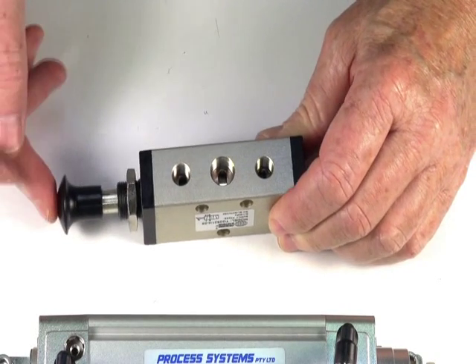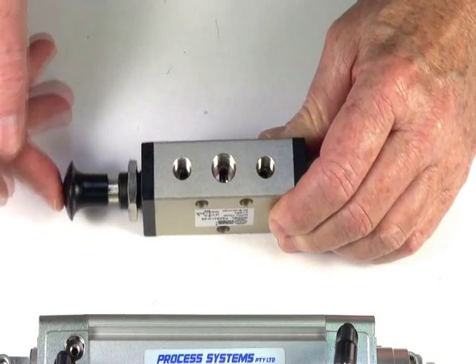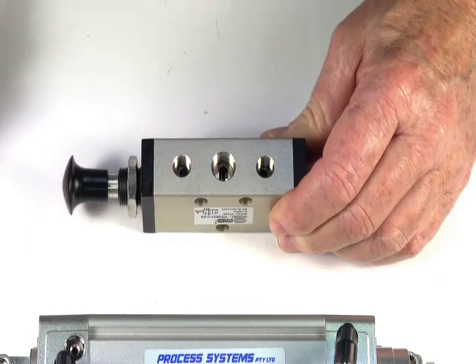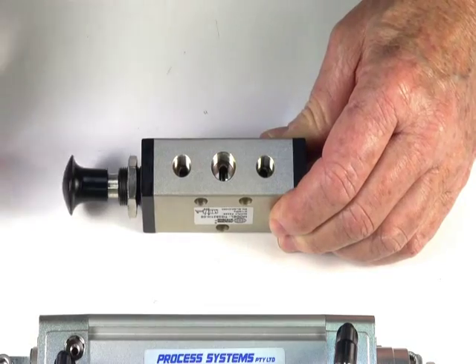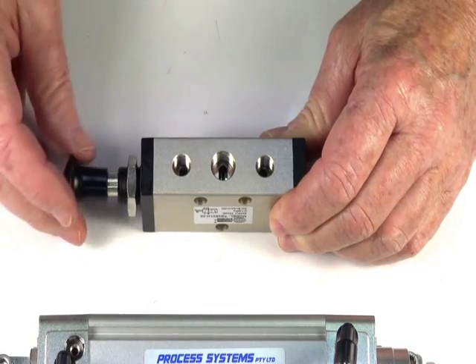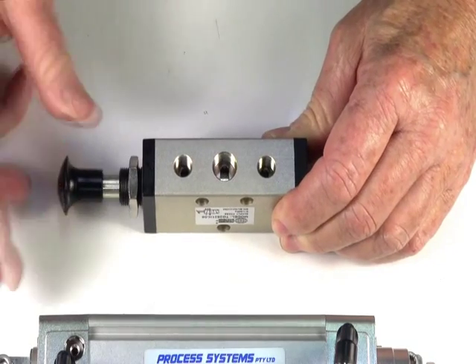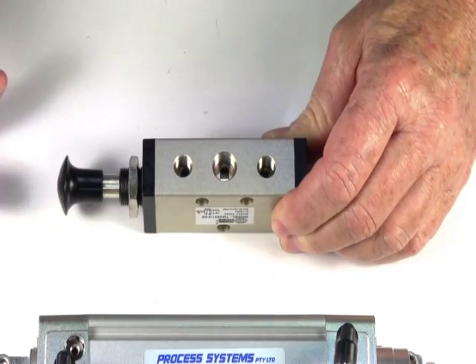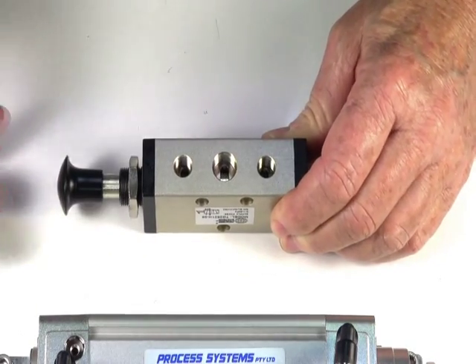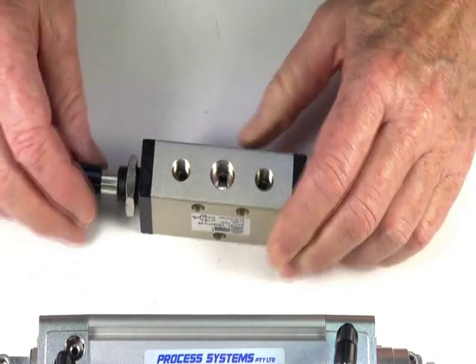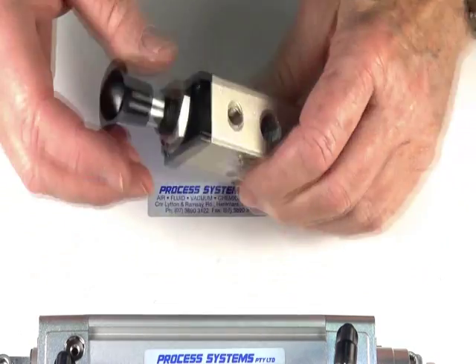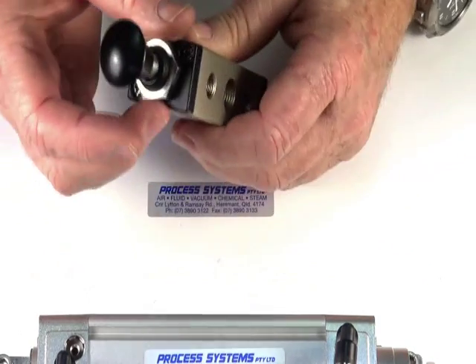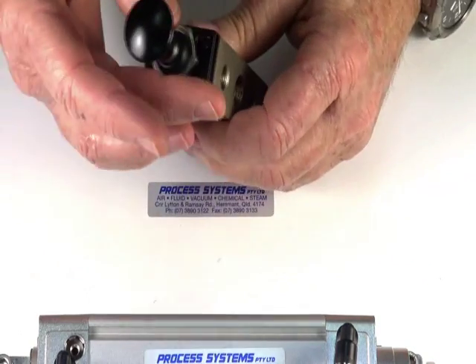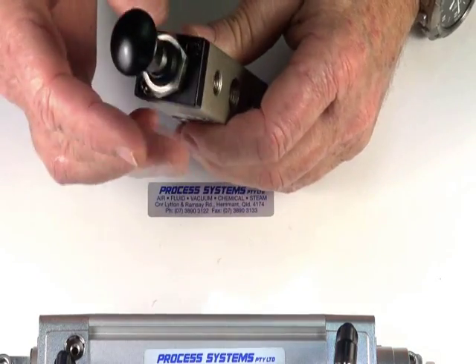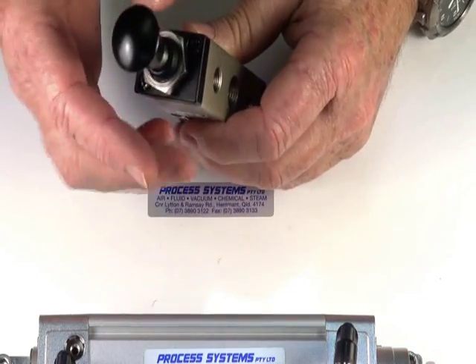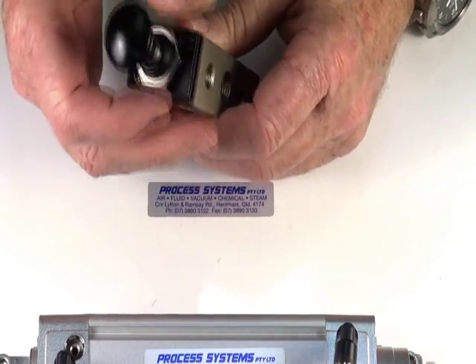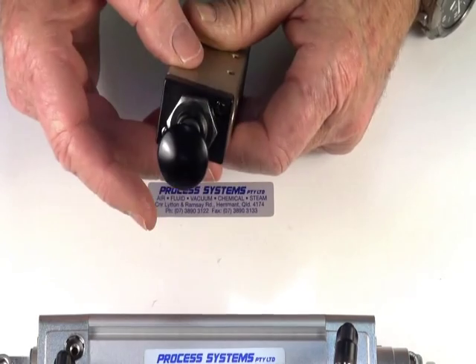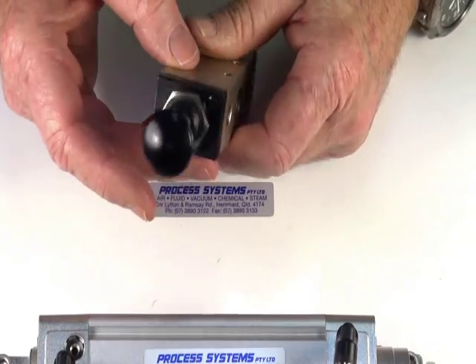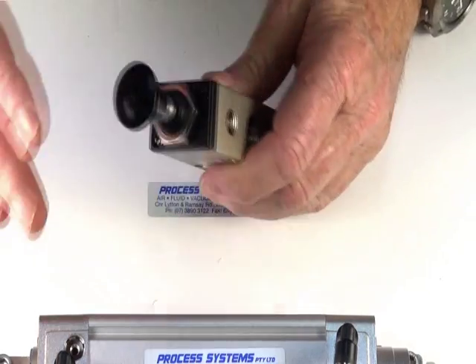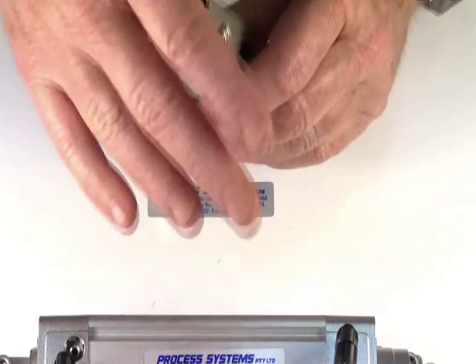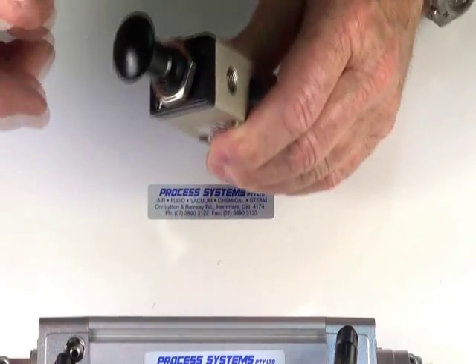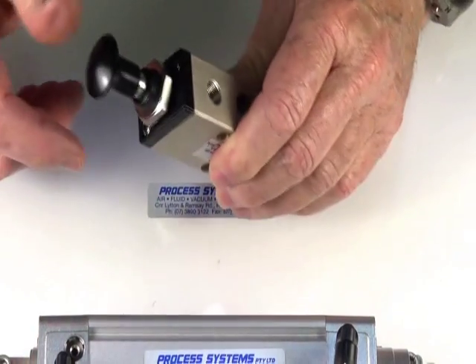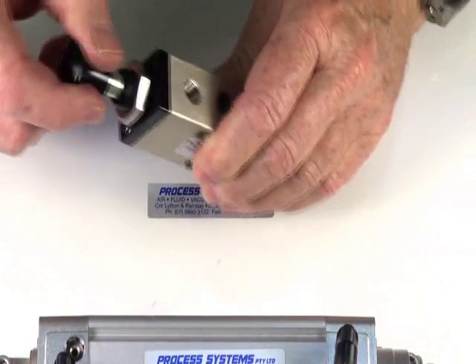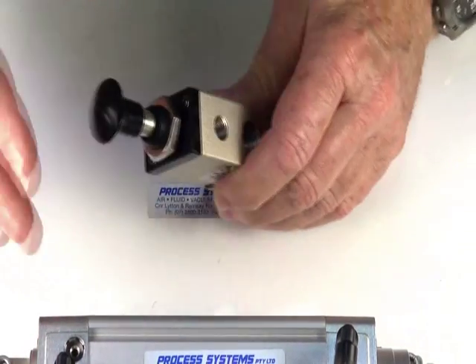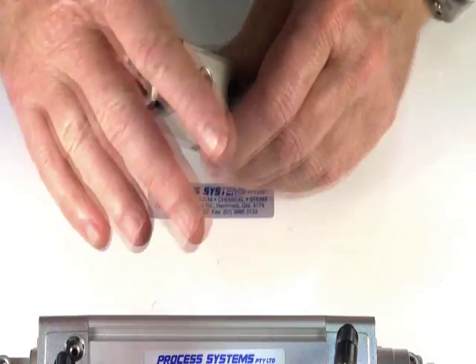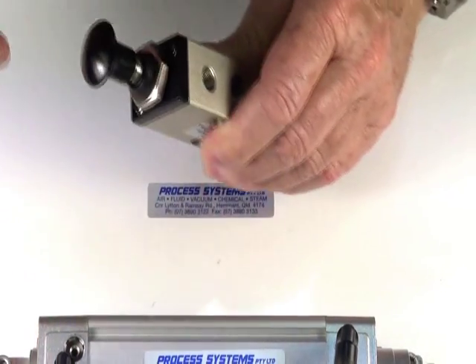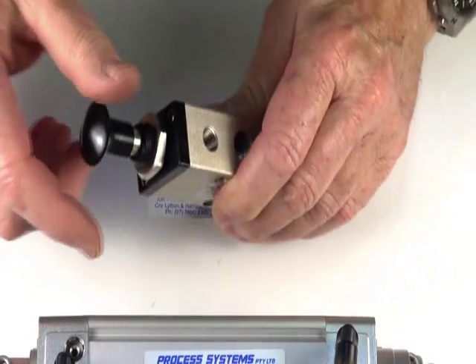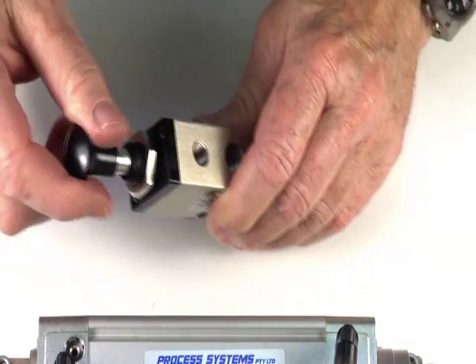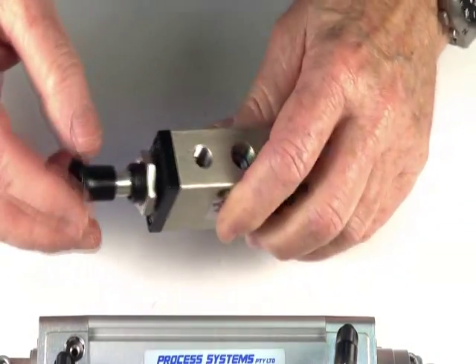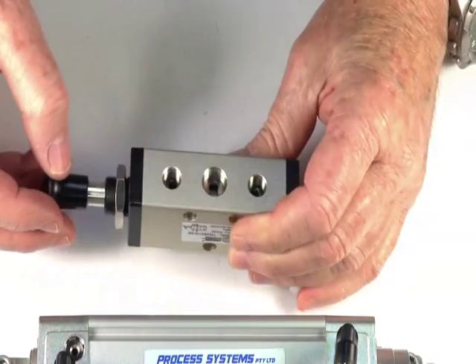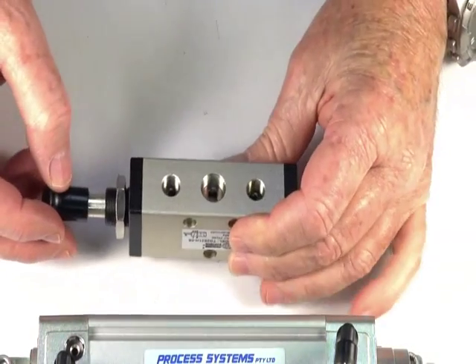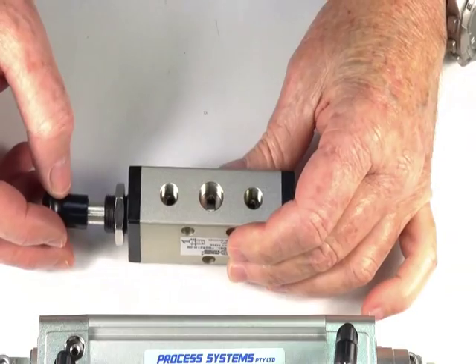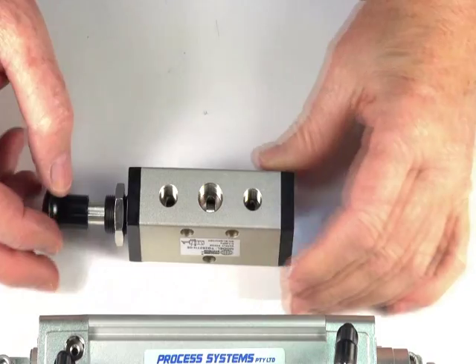Push it in, it stays there; pull it out, it stays there. It's panel mountable through there. You can use it as a quick close valve if necessary.